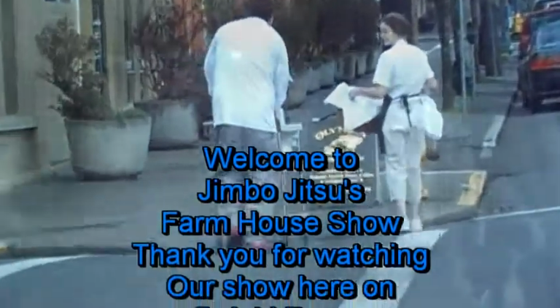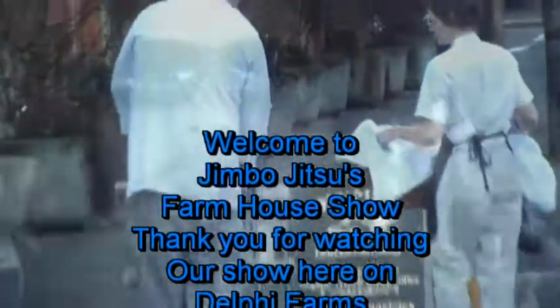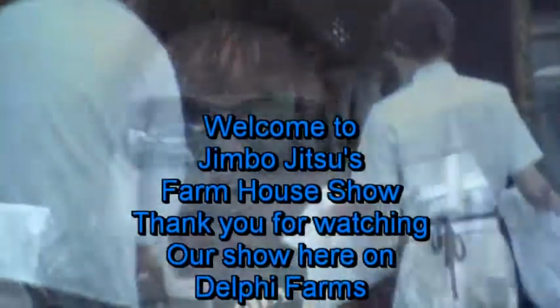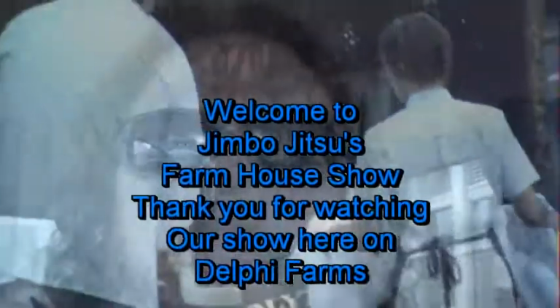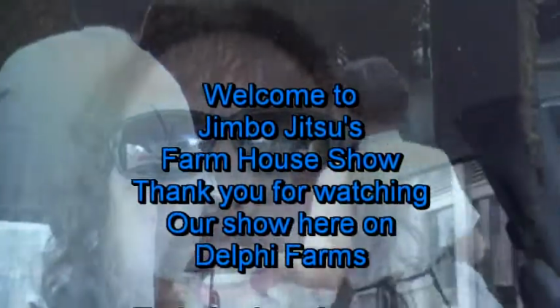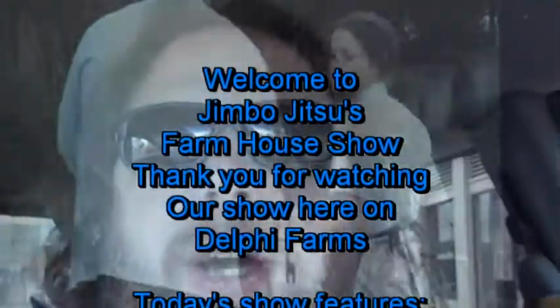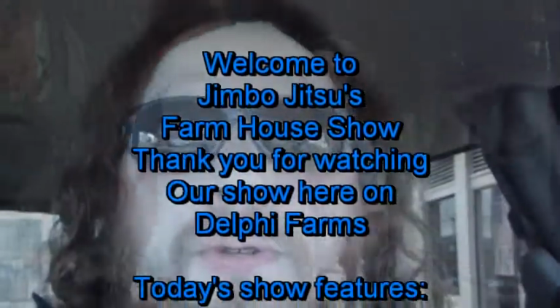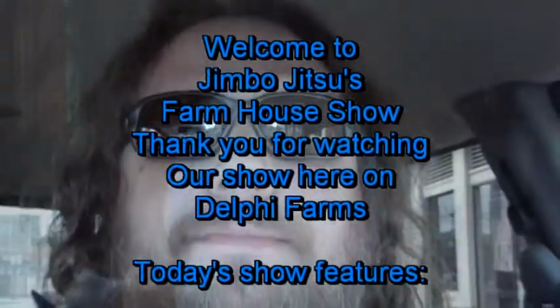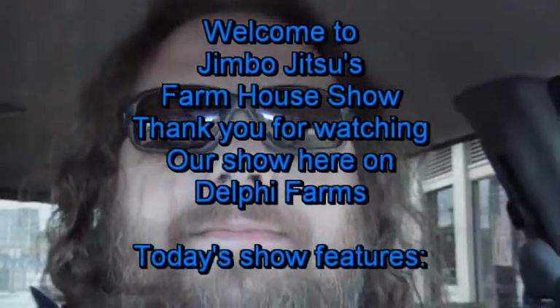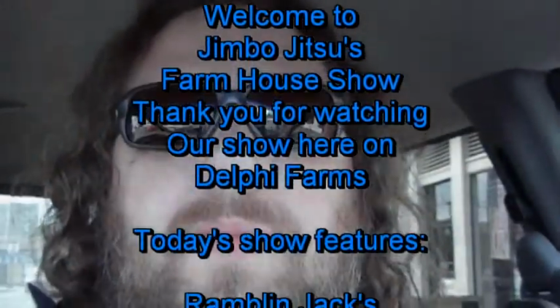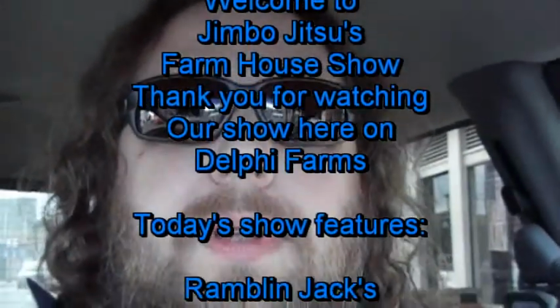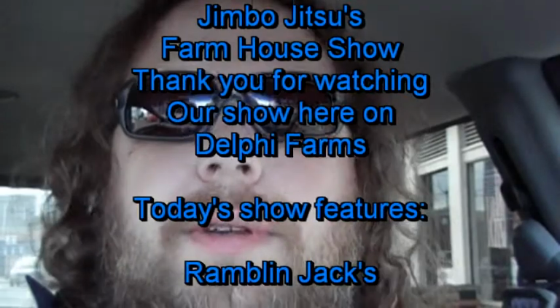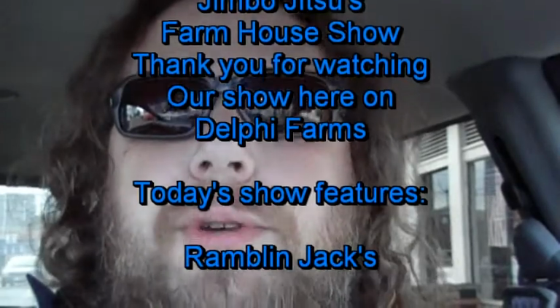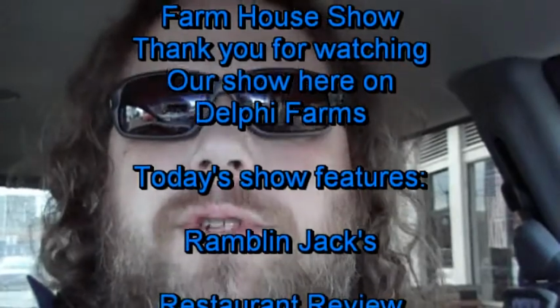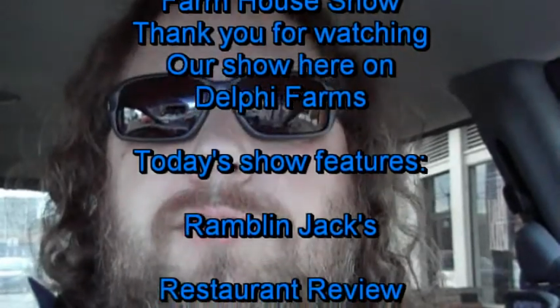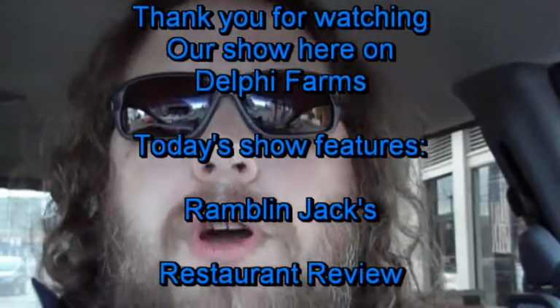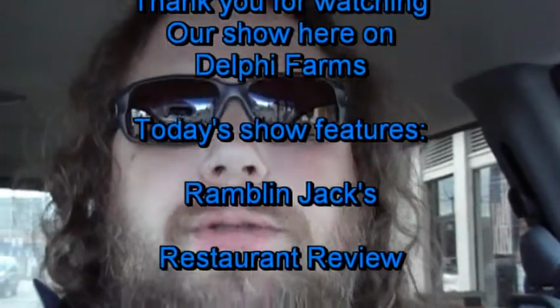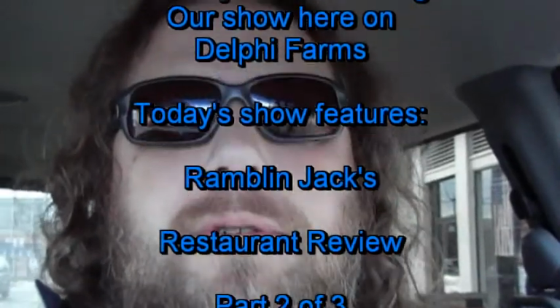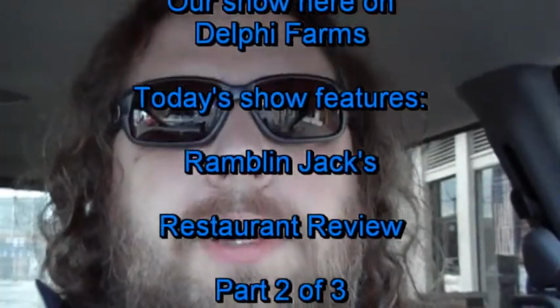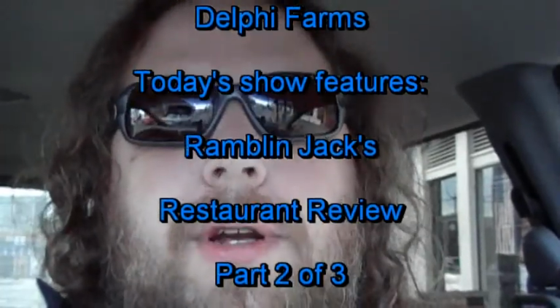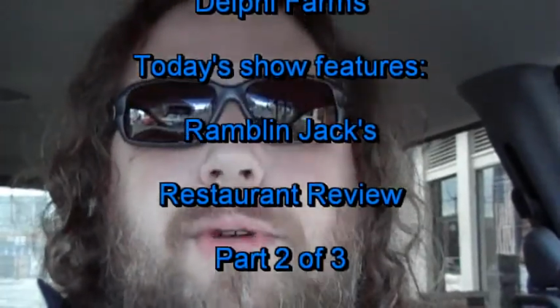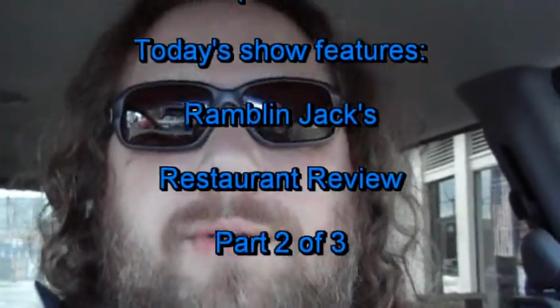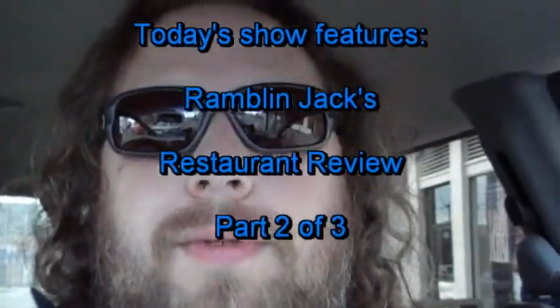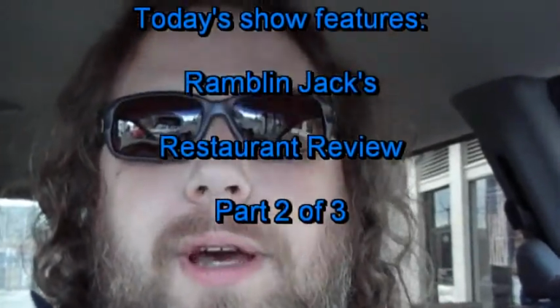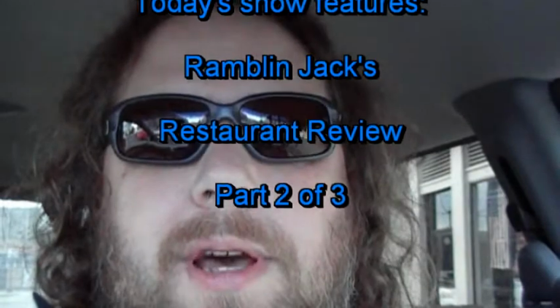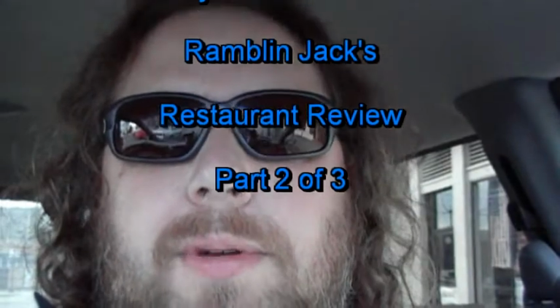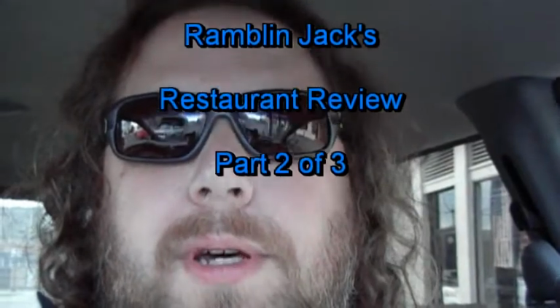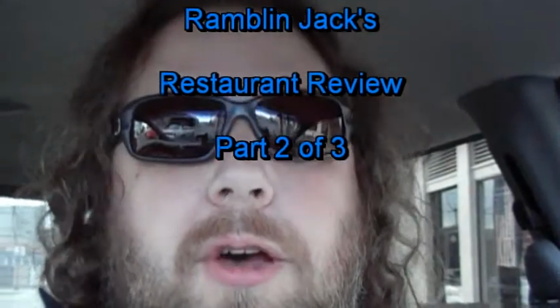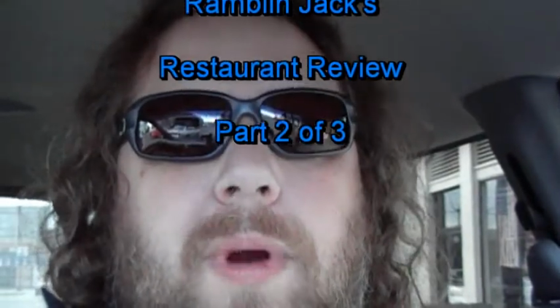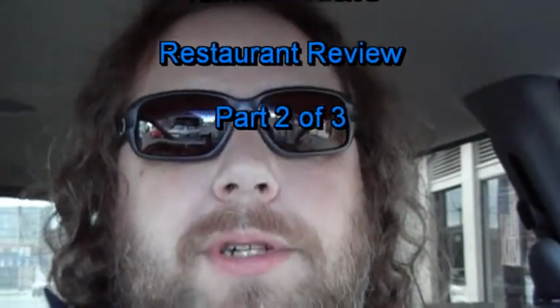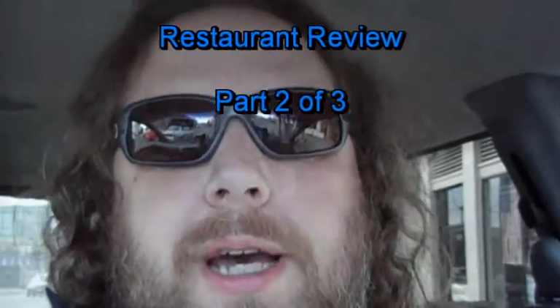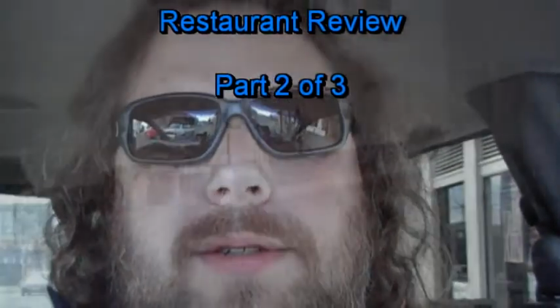How to YouTube. Hi Diego. This is Jimbo Jitsu's farmhouse show. Today we're doing a restaurant review downtown Olympia — Ramblin' Jacks.